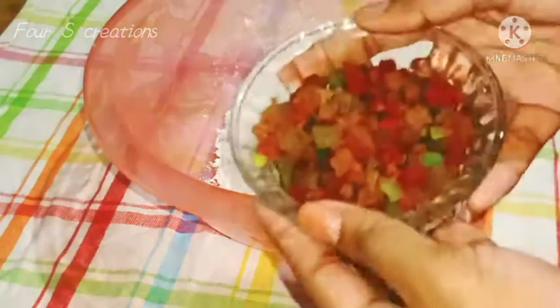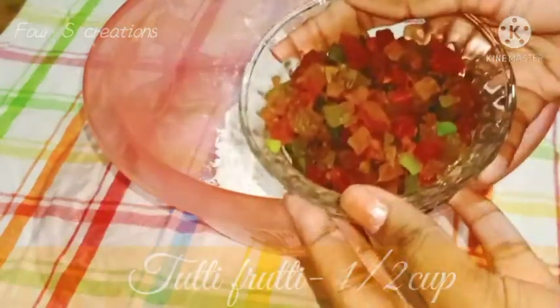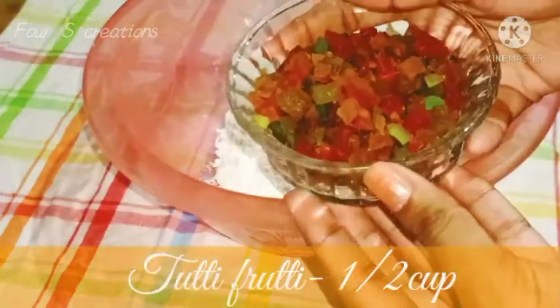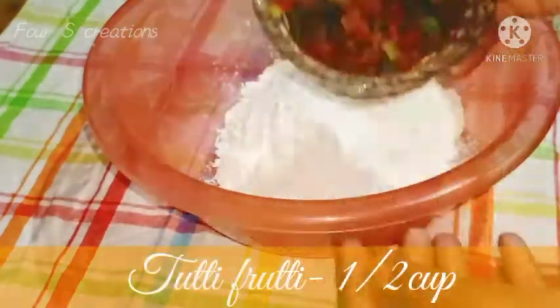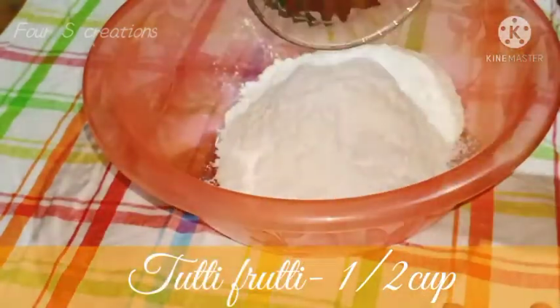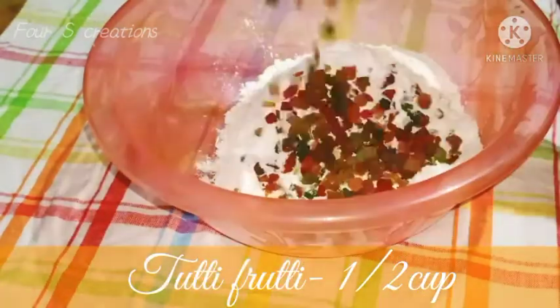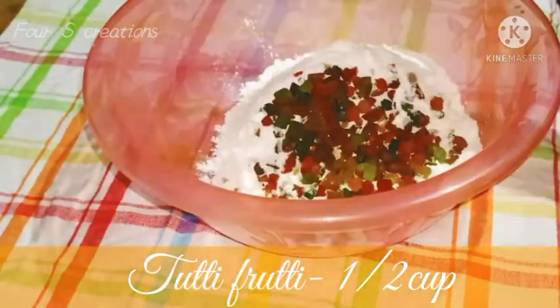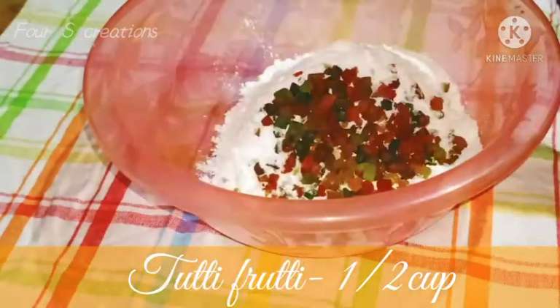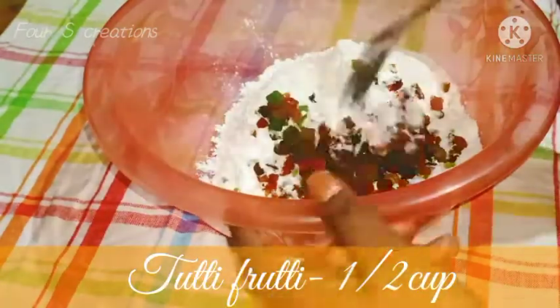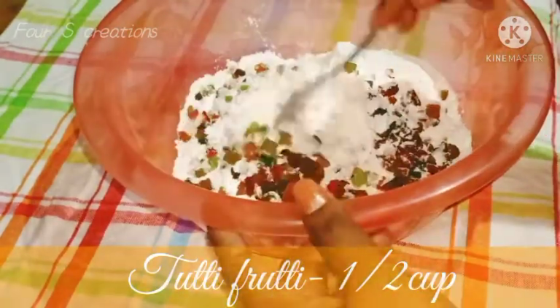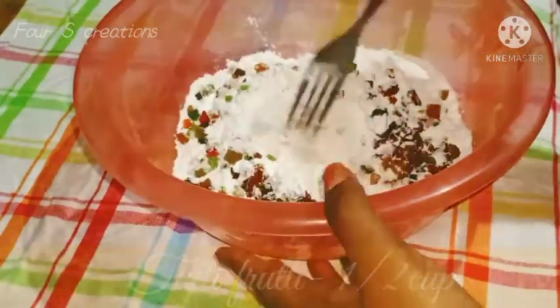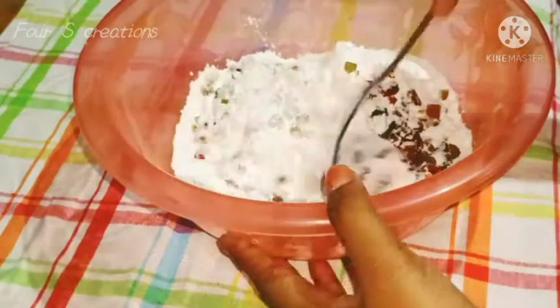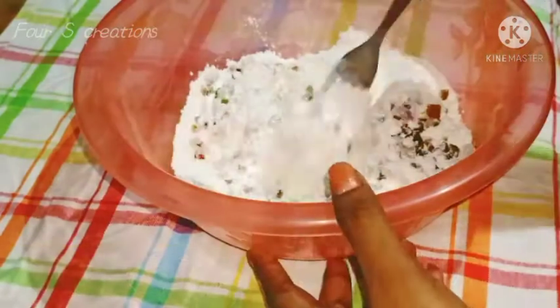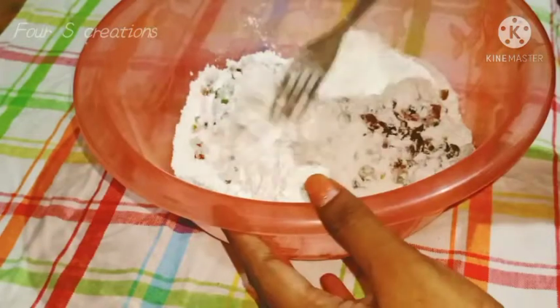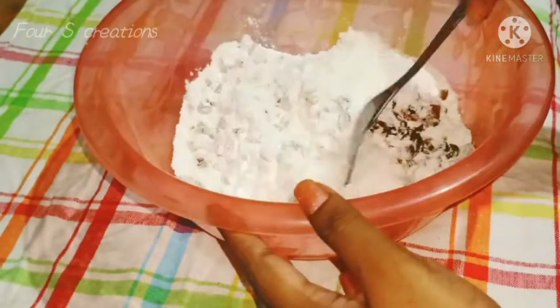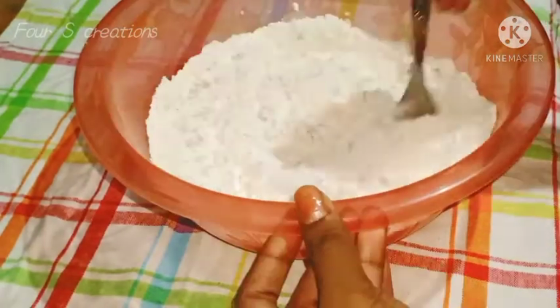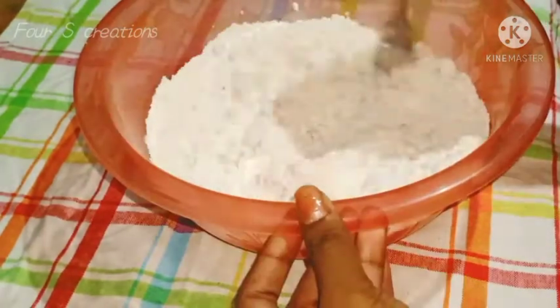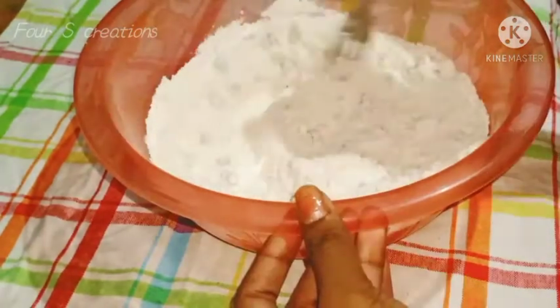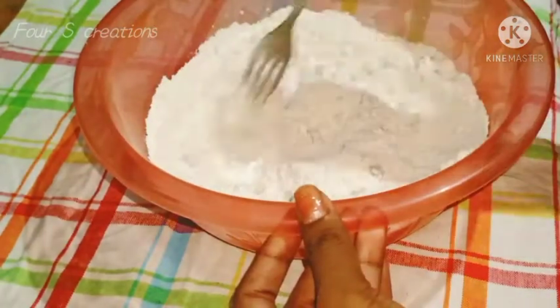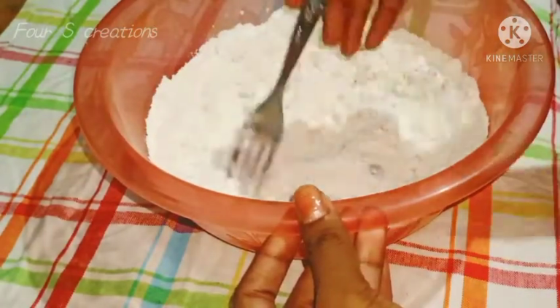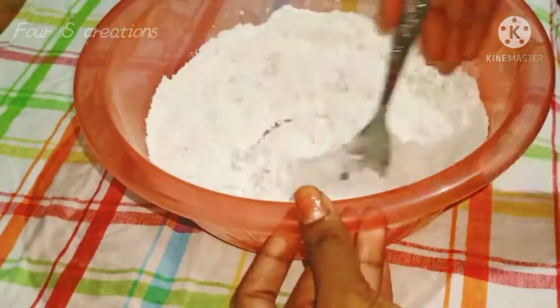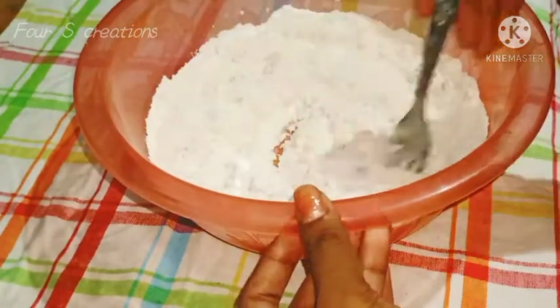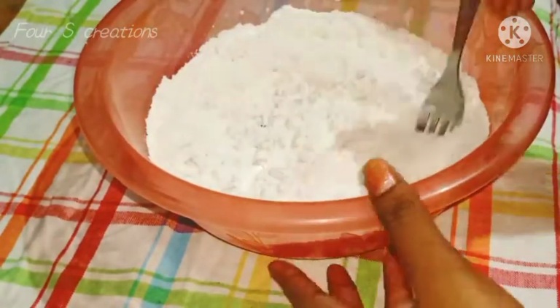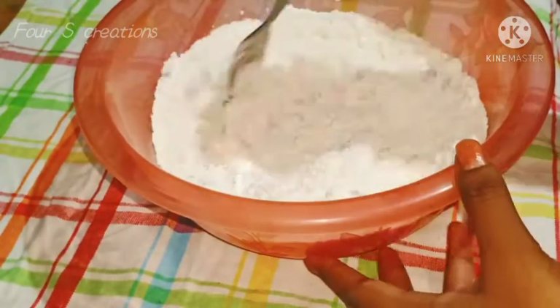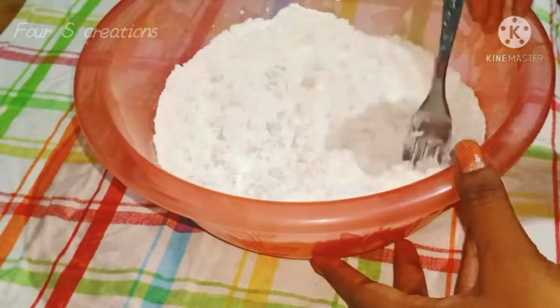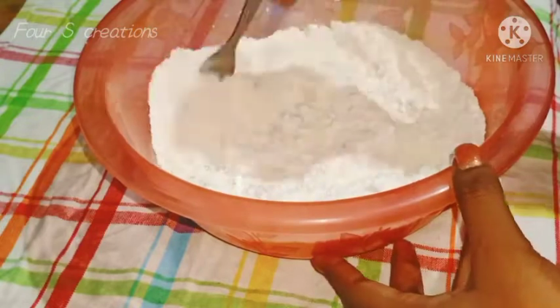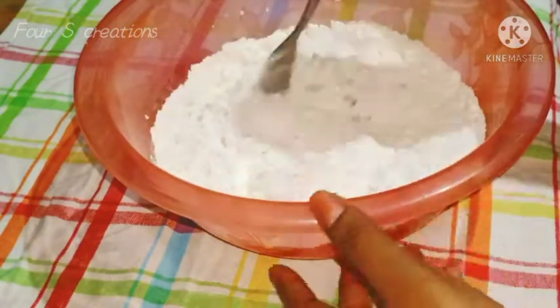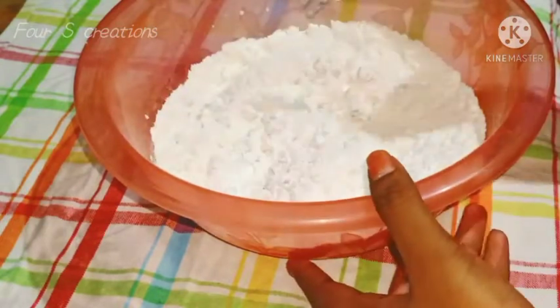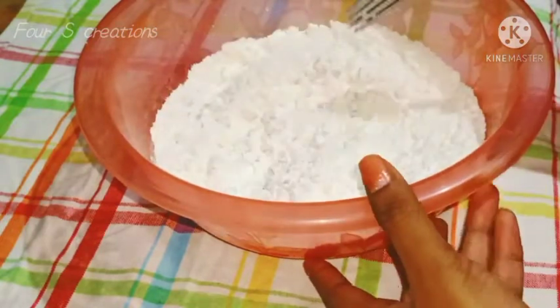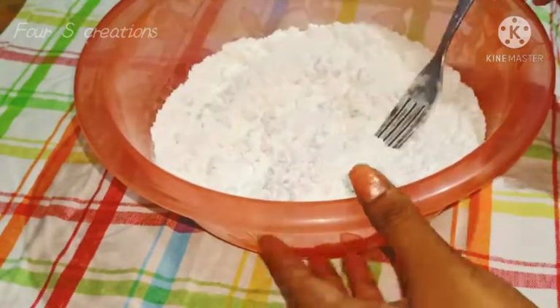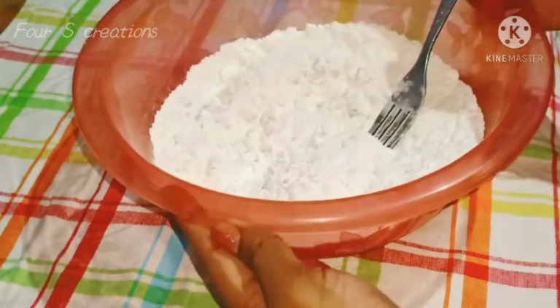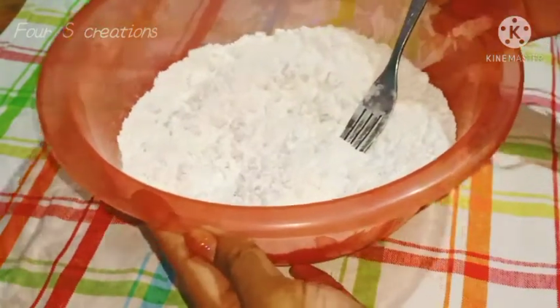1 cup of dry fruits. We are going to add Tutti Frutti.